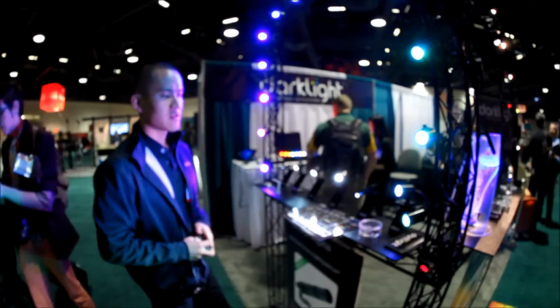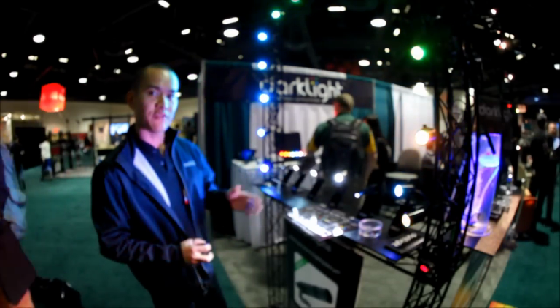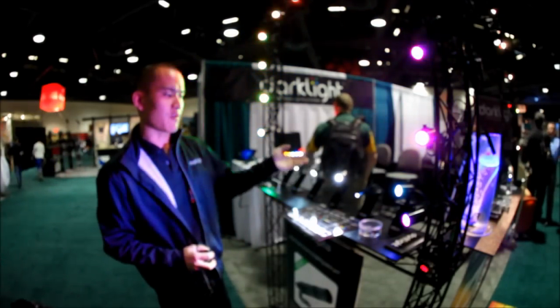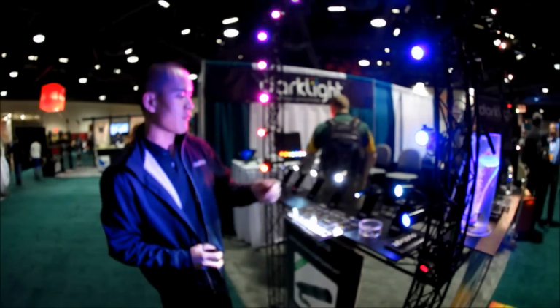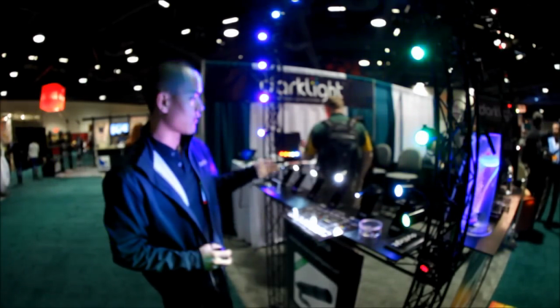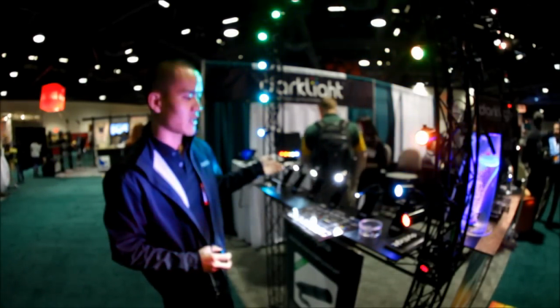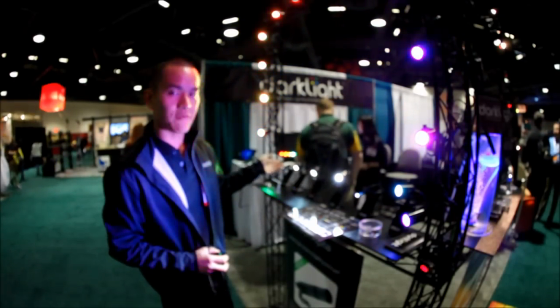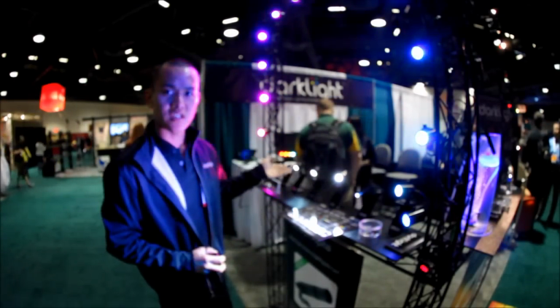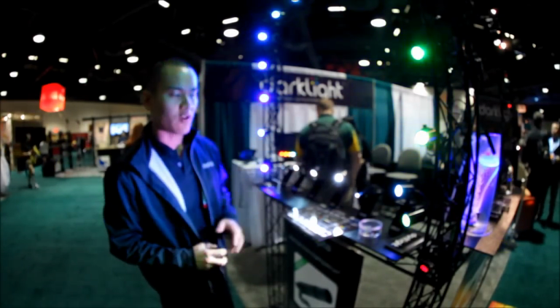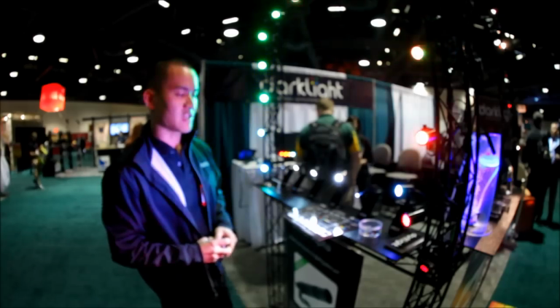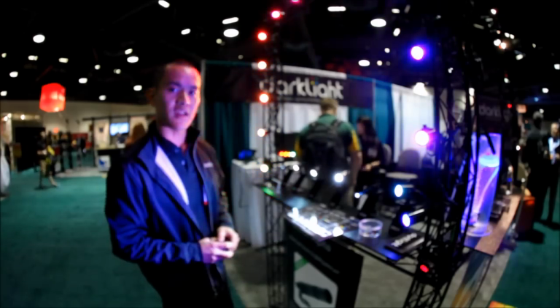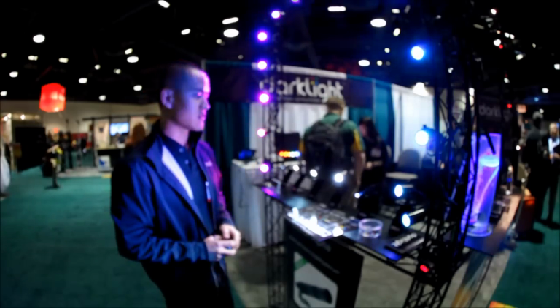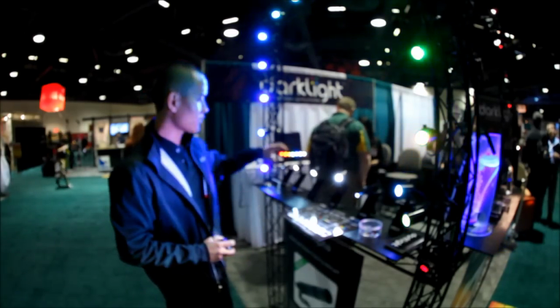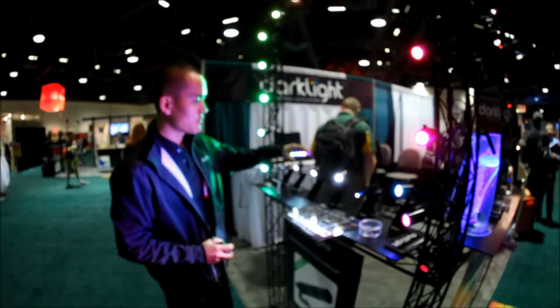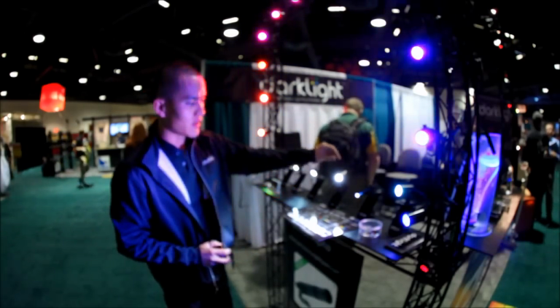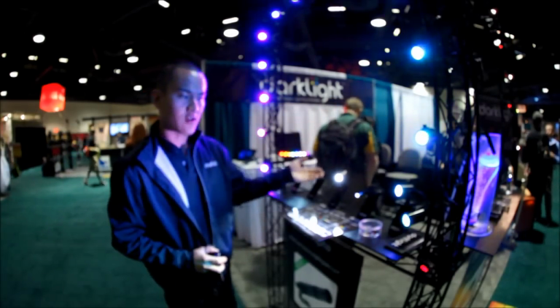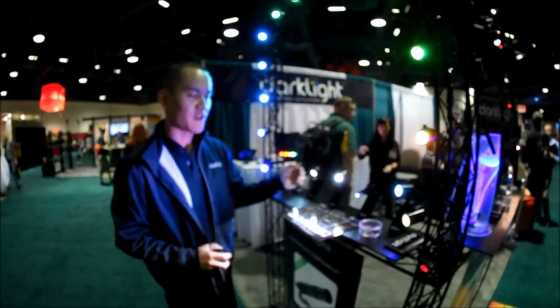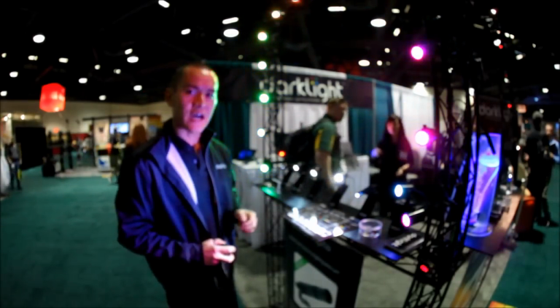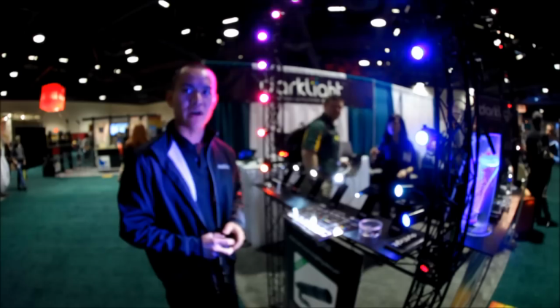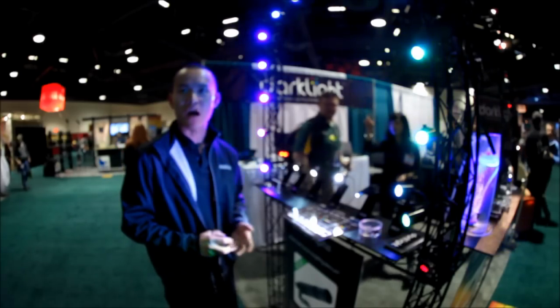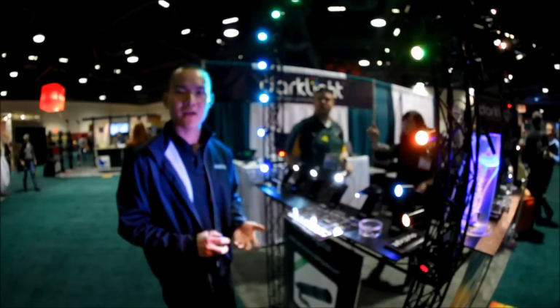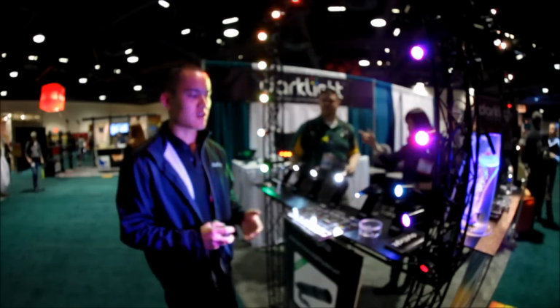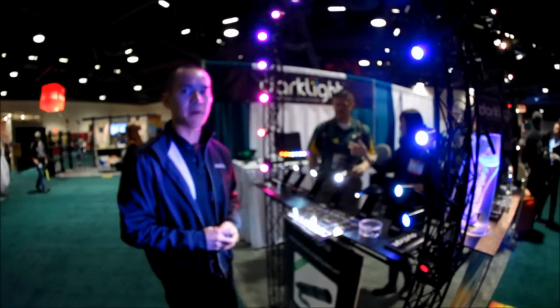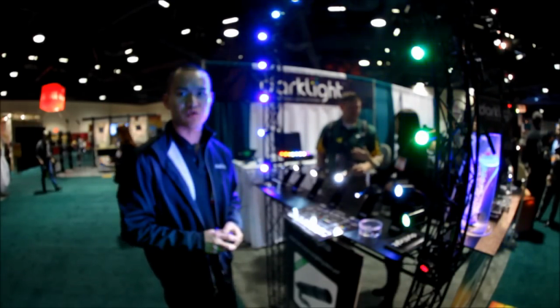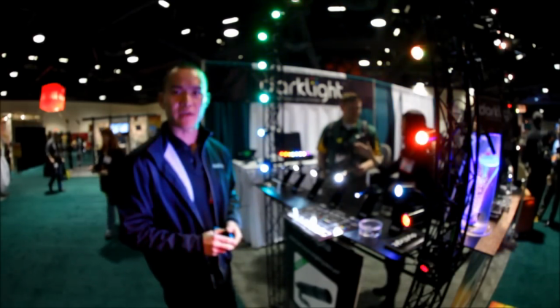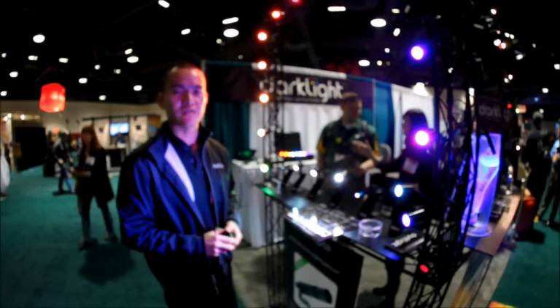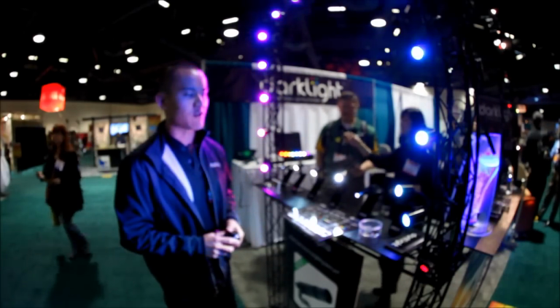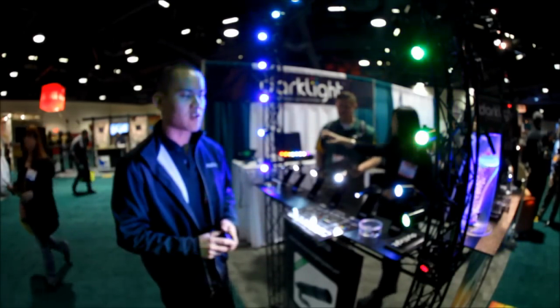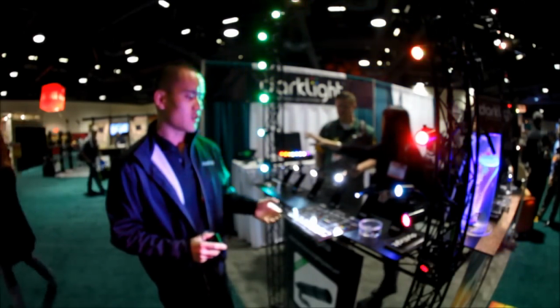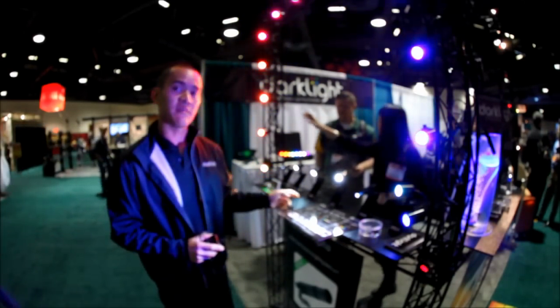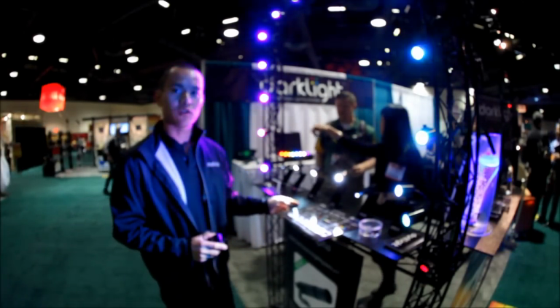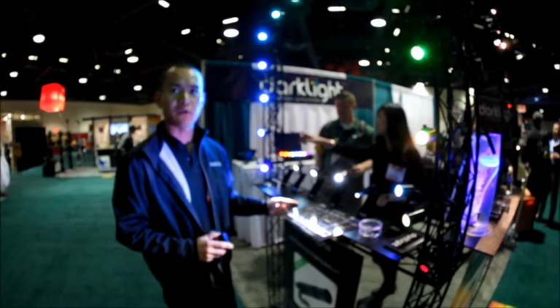The other features that we have are a variety of single-color LED spotlights. They're very tiny, great for compact or space-constrained applications, and they're very rugged. You can use them indoors or outdoors.